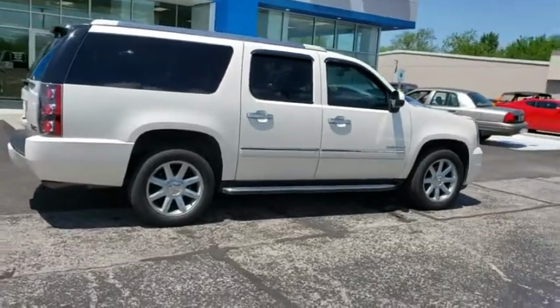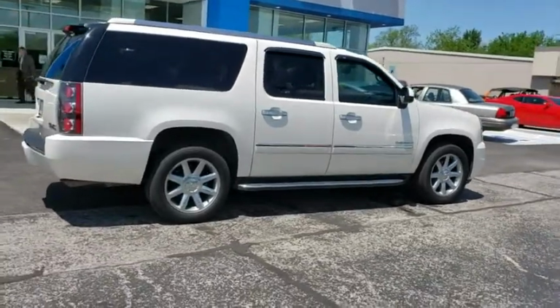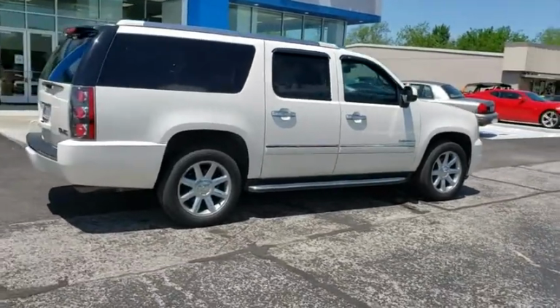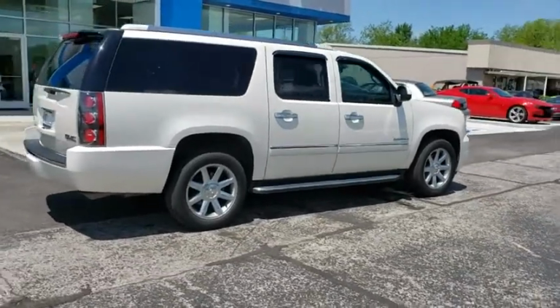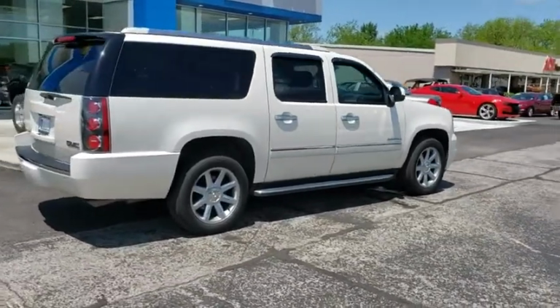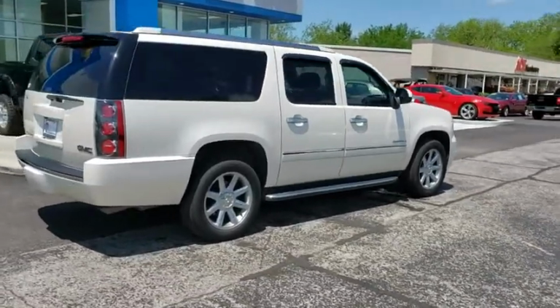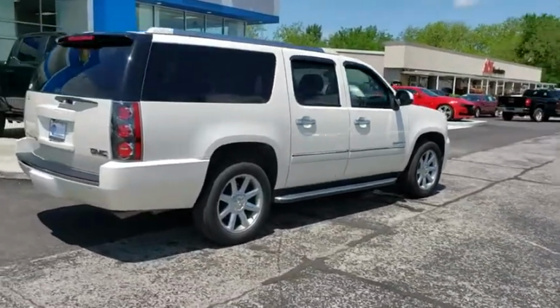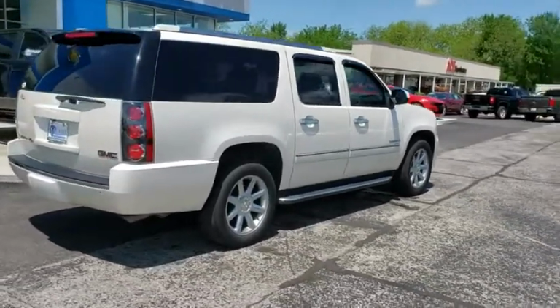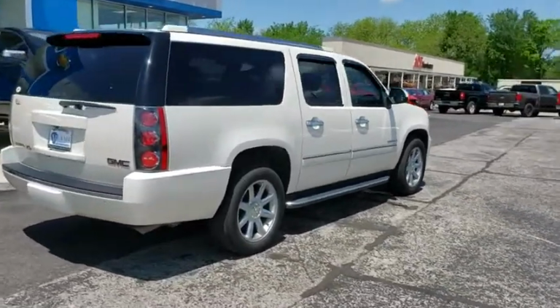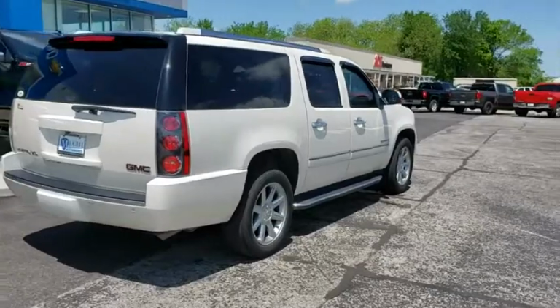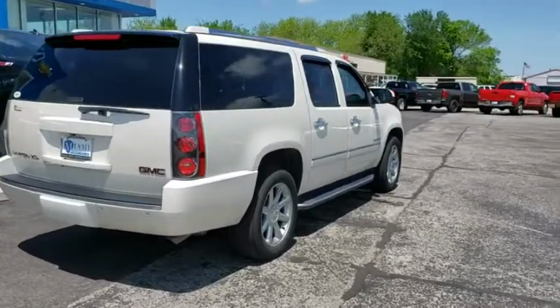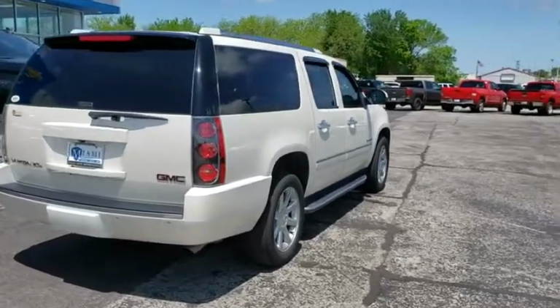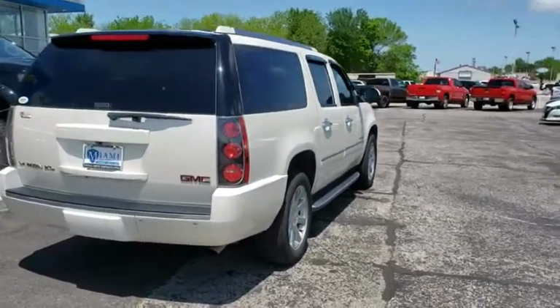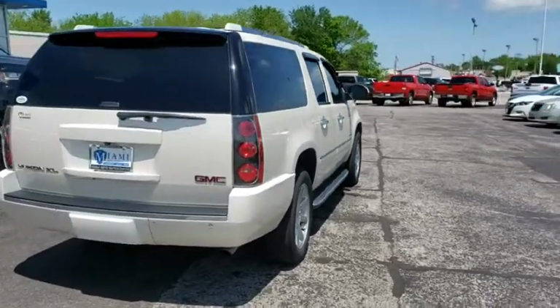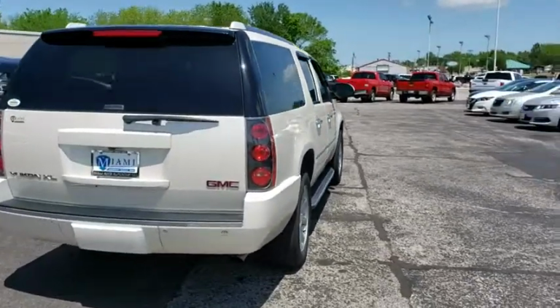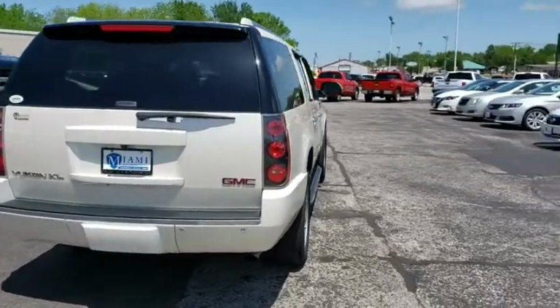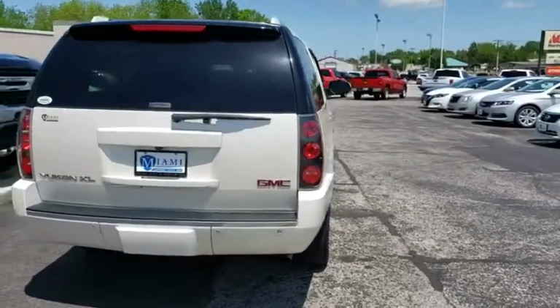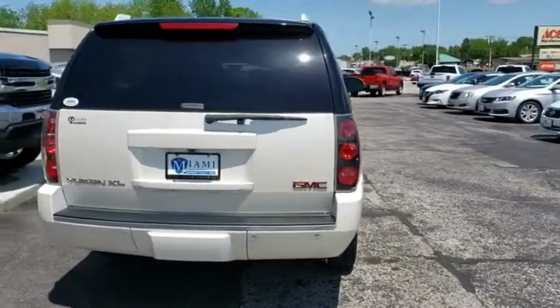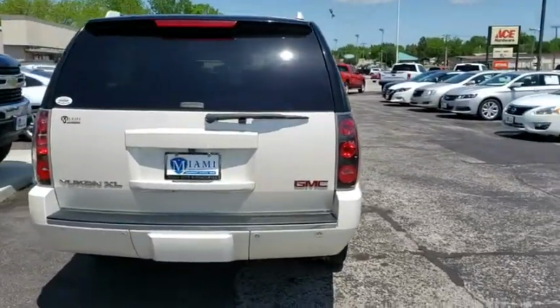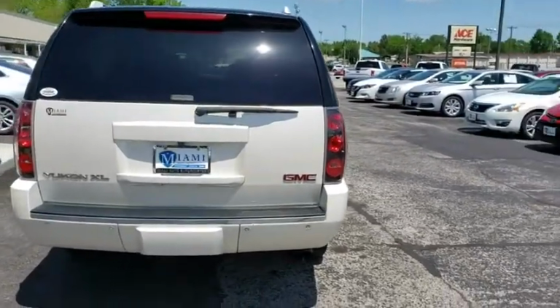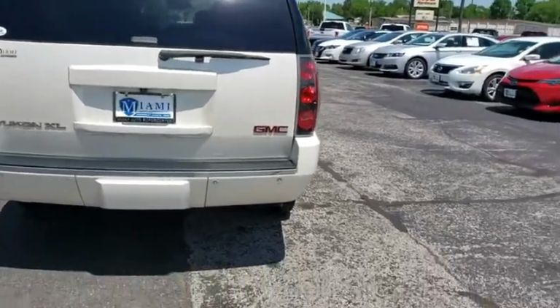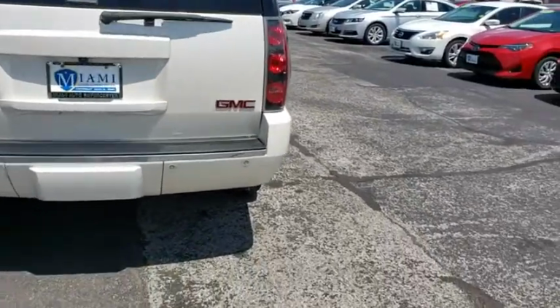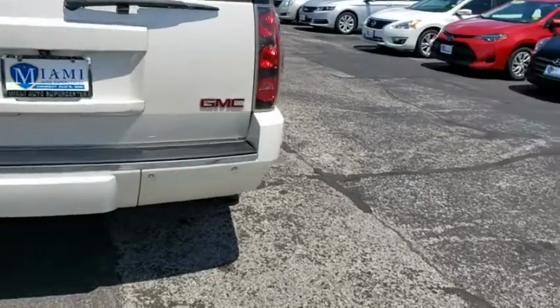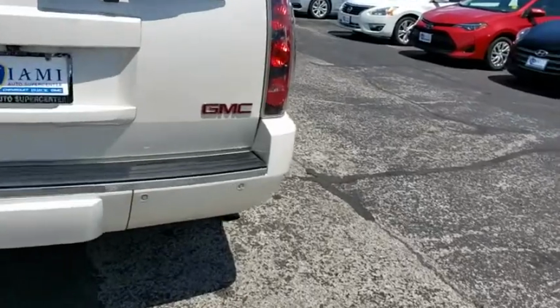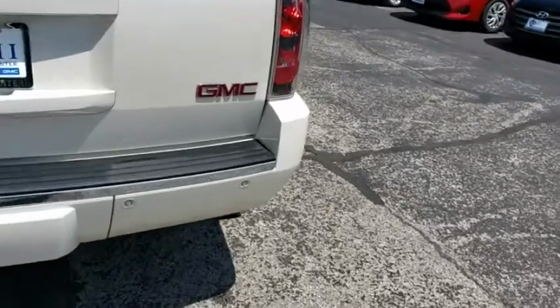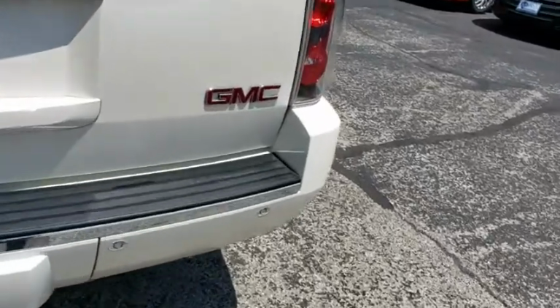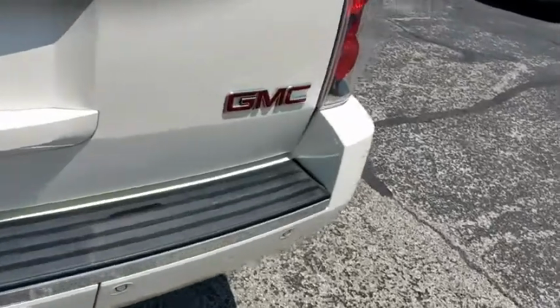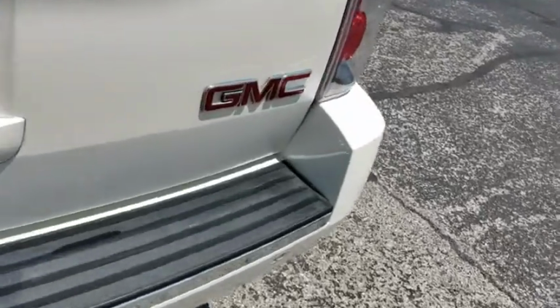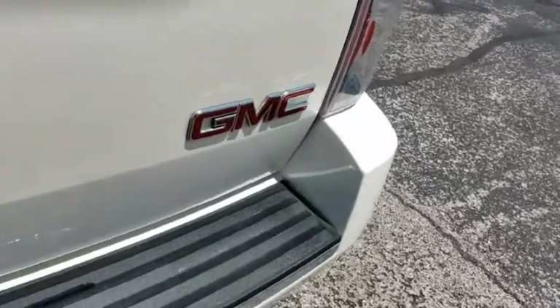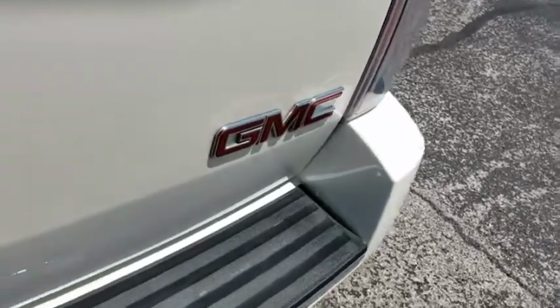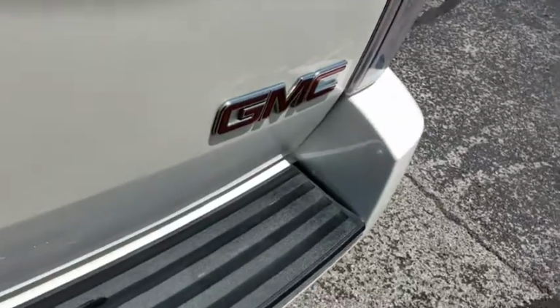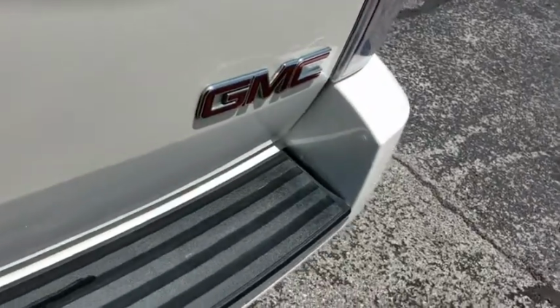Navigation system, power passenger seat, traction control, leather-wrapped steering wheel, dual airbags, power steering, alloy wheels, auto-dimming rear-view mirror, four-wheel disc brakes, universal garage door opener.